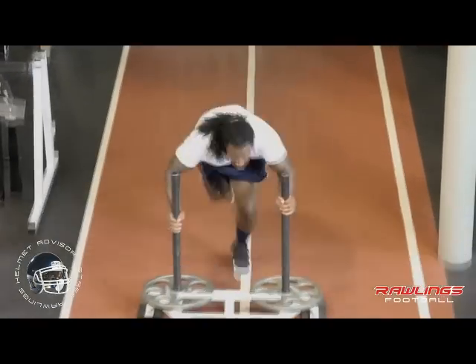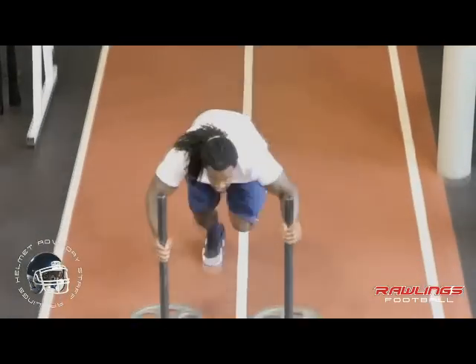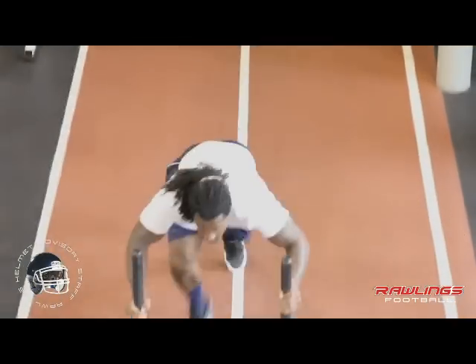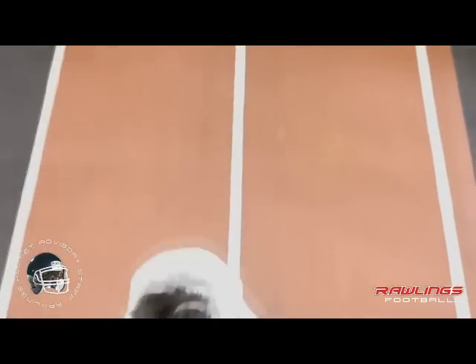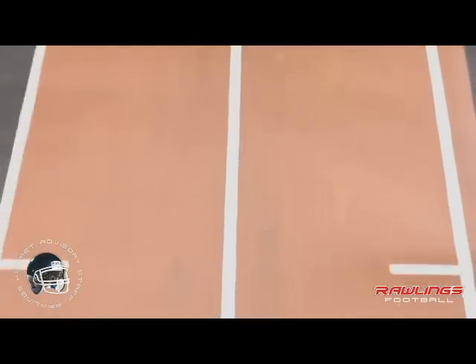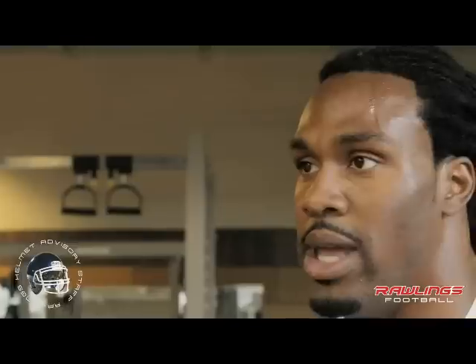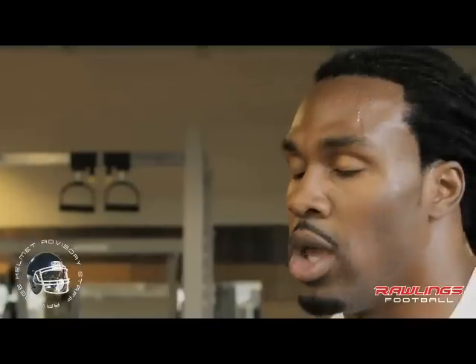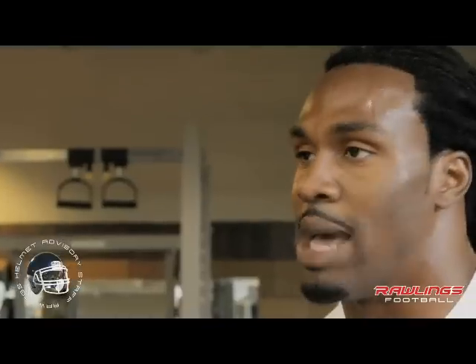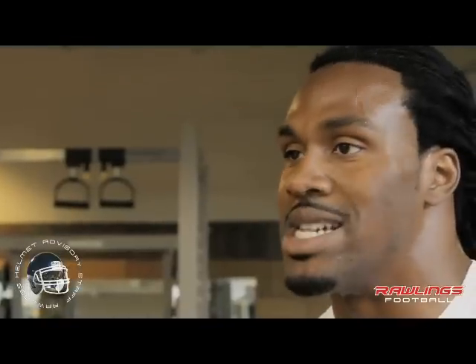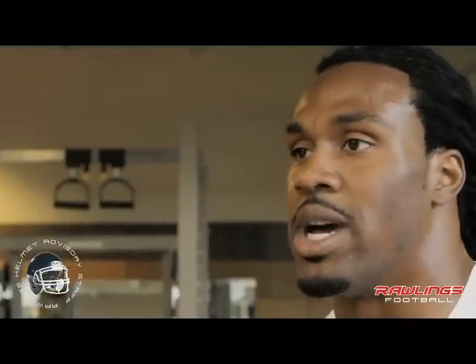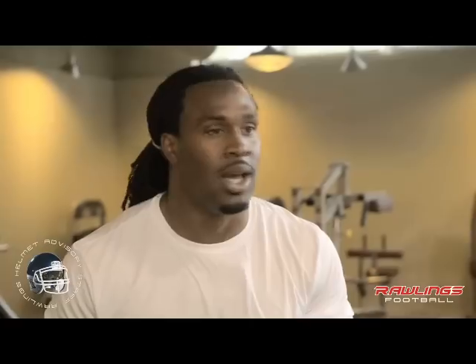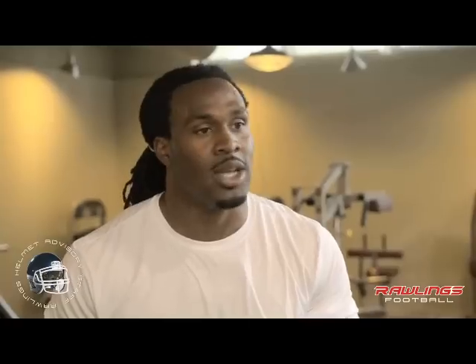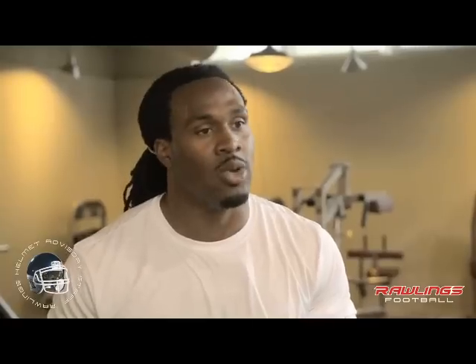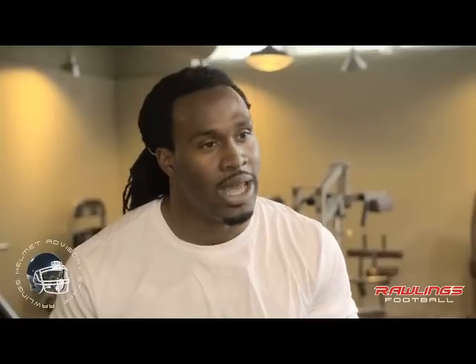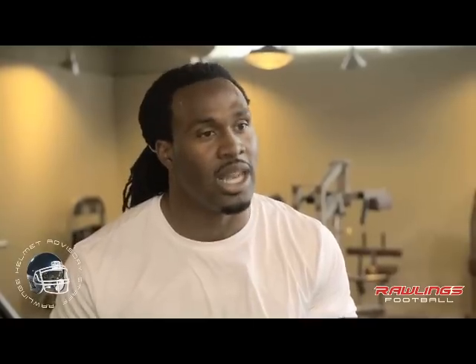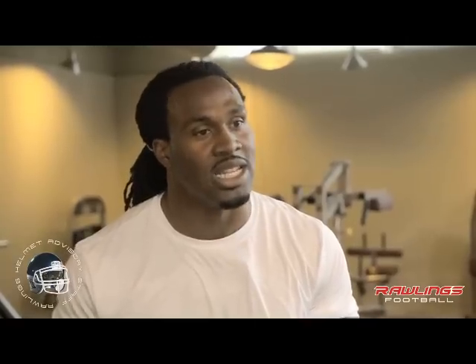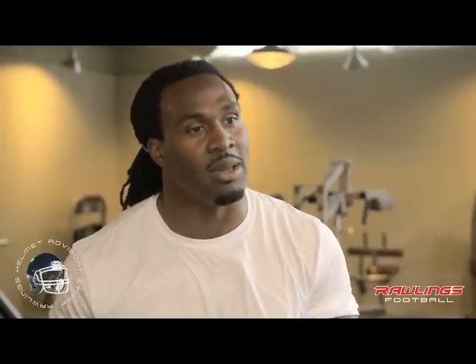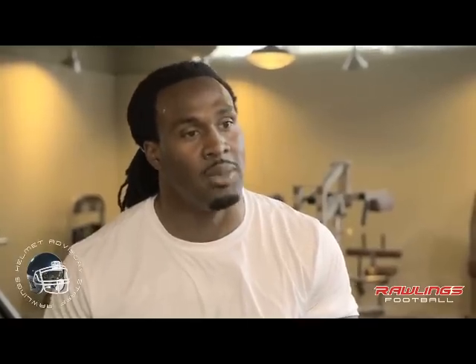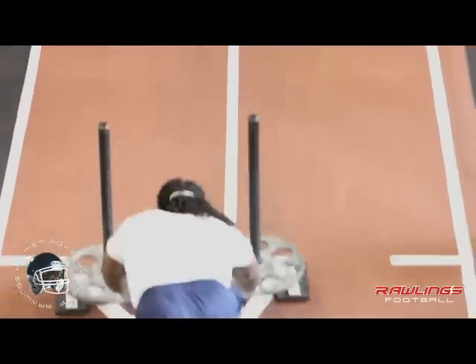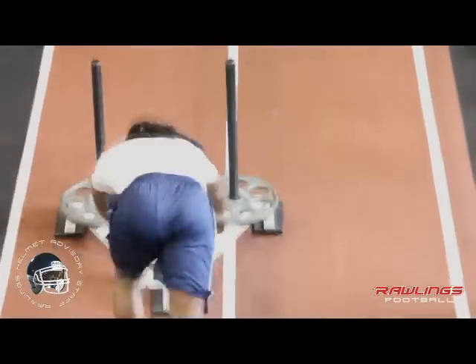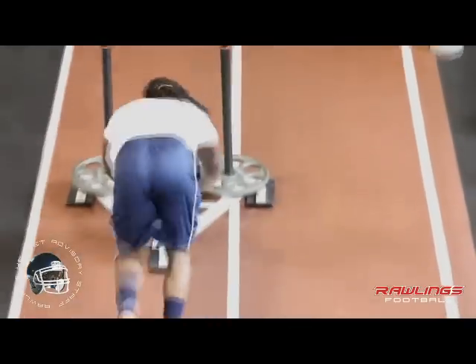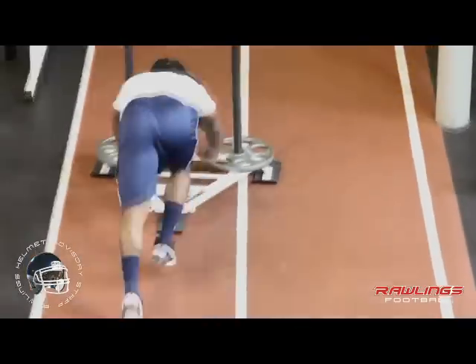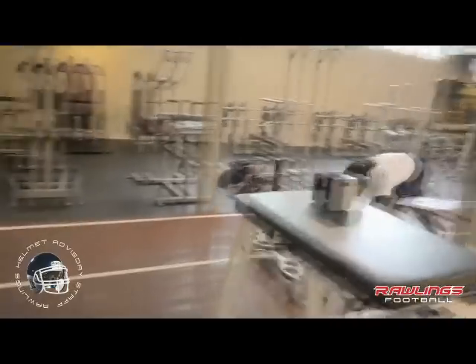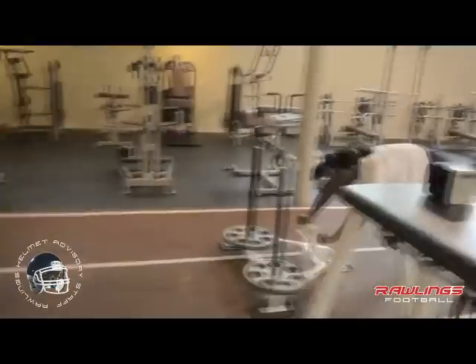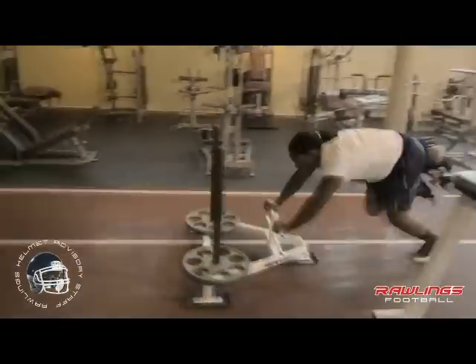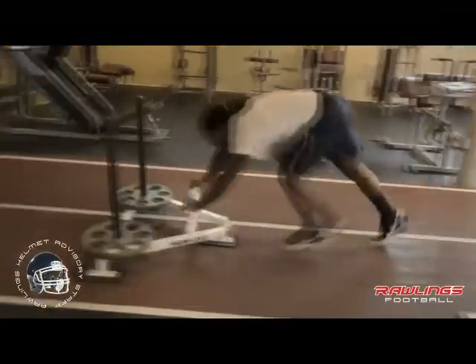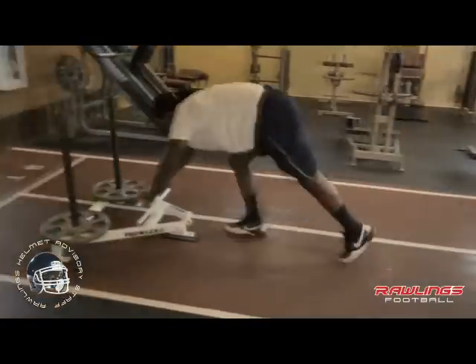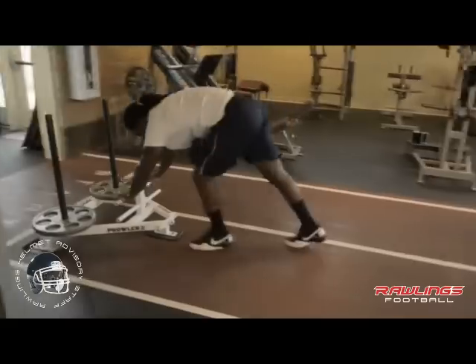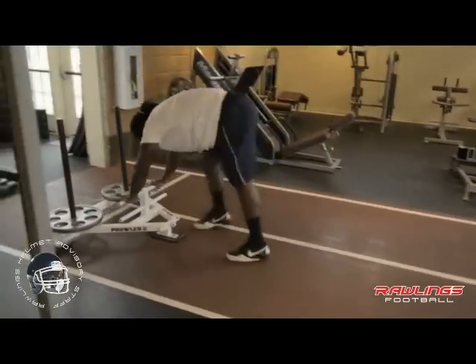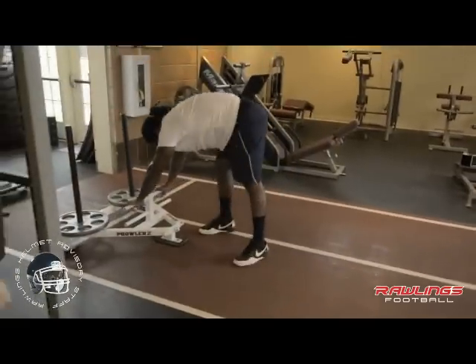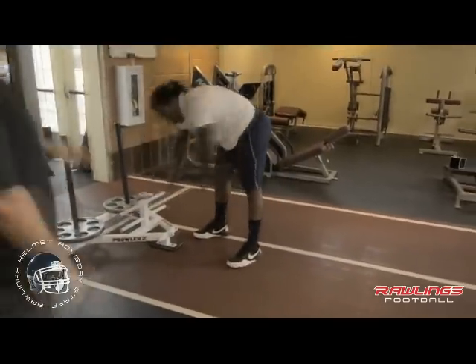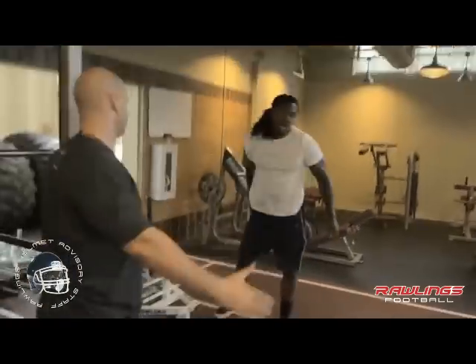But when that happens, when it becomes easier for you, you add more weight — you always add more resistance. It's really about doing it right and getting the conditioning in the meantime. Today was 40 meters and we did four sets with about a 90-second break.